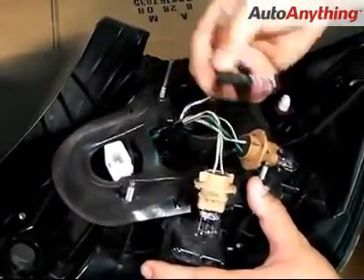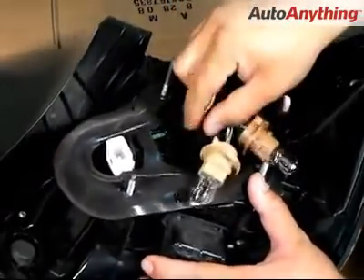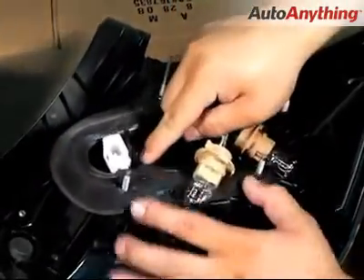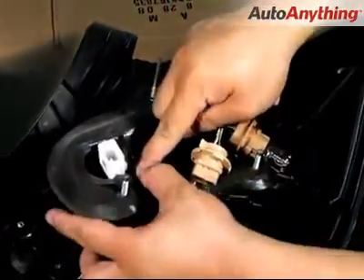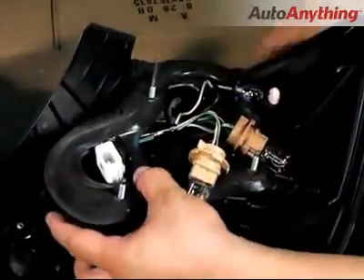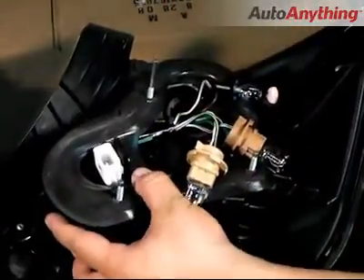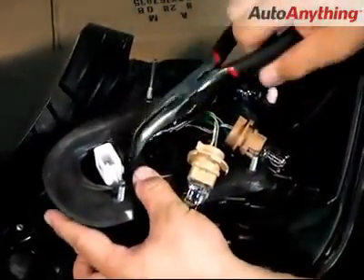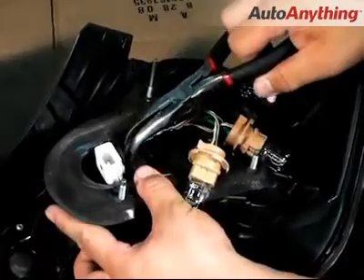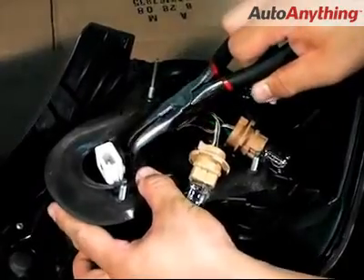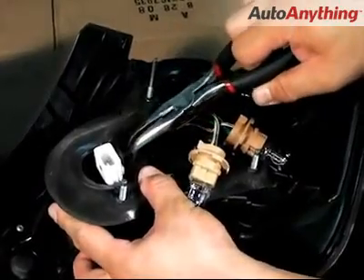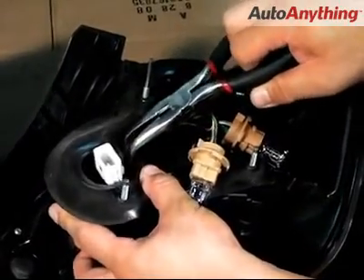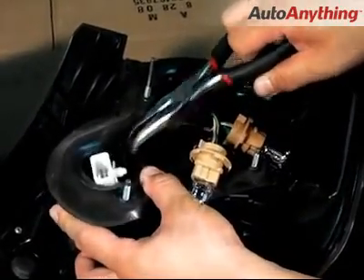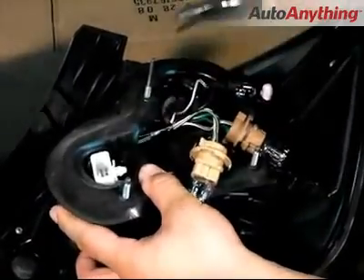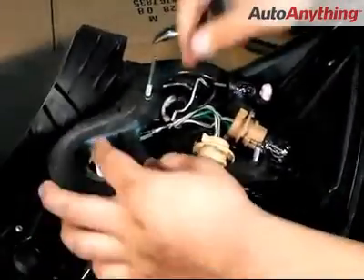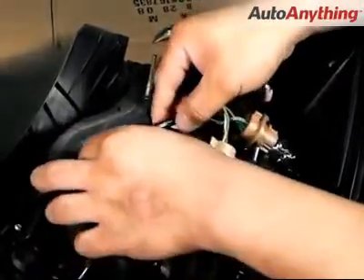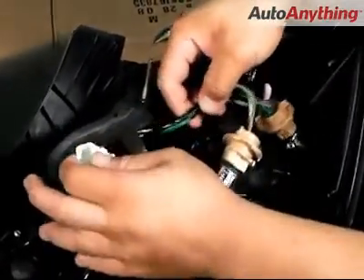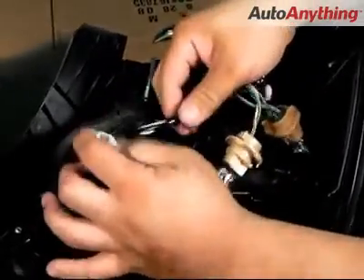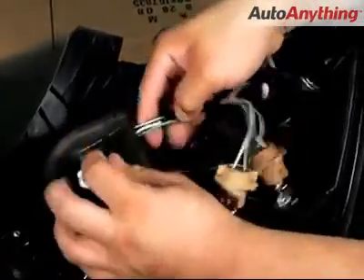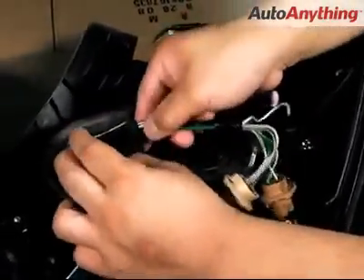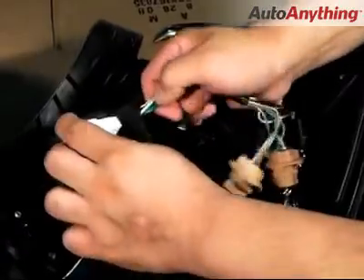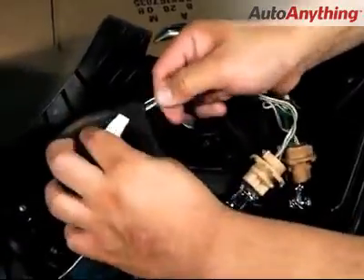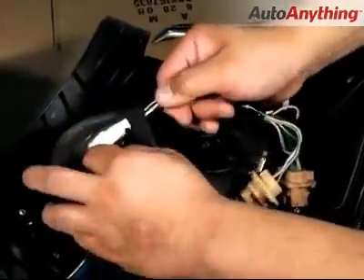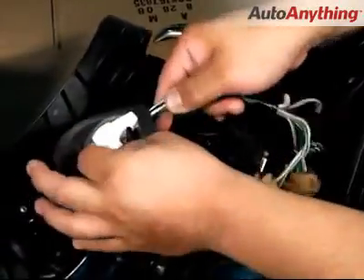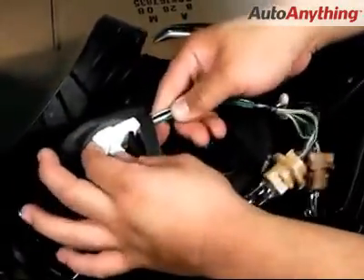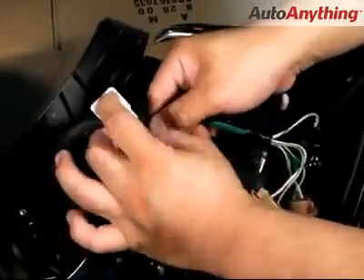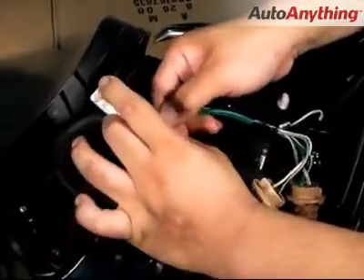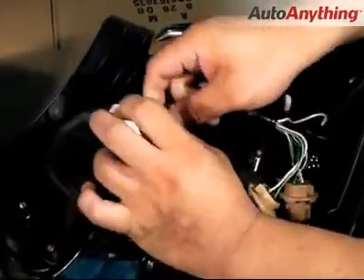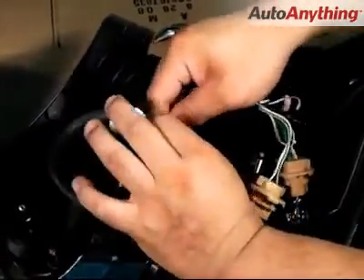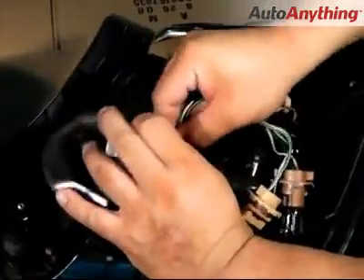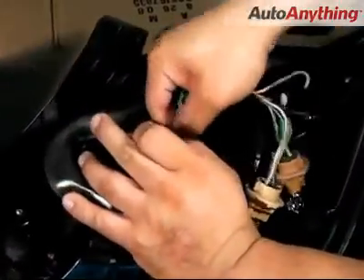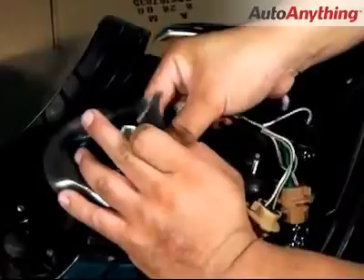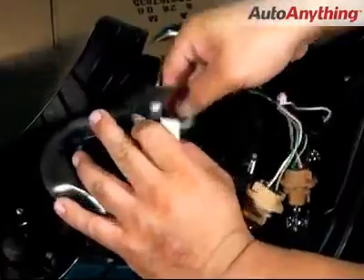After they've all been removed, we'll notice that the harness is locked into the housing of the tail light. Unclip that lock using the needle nose pliers. Once it's unlocked, go ahead and remove the entire socket set from the tail light.